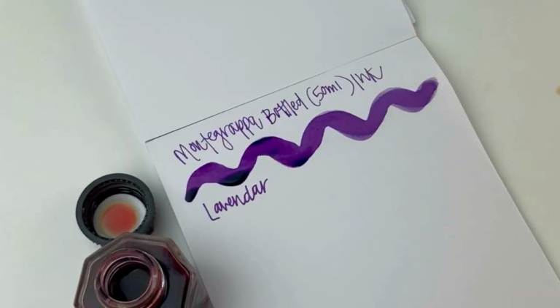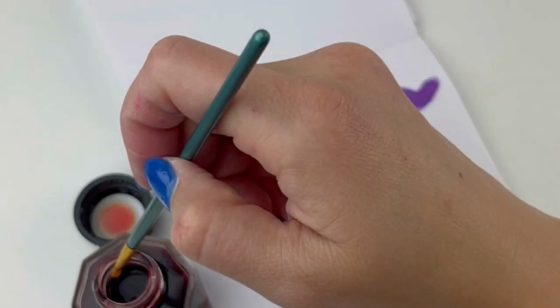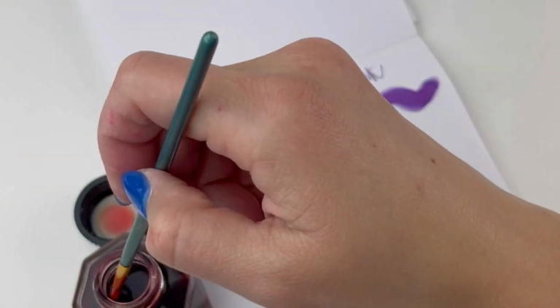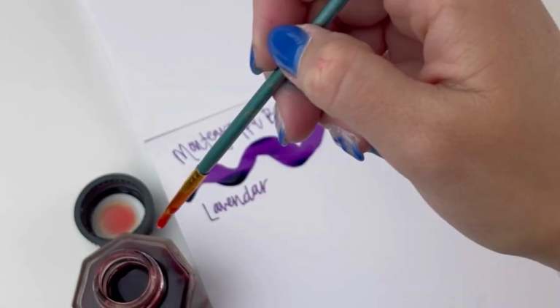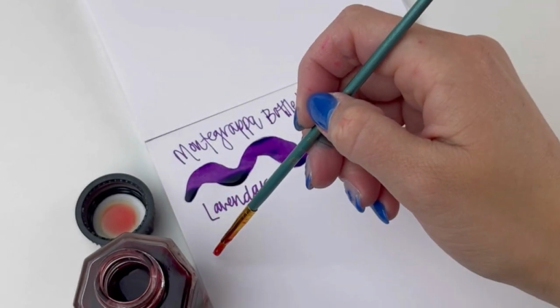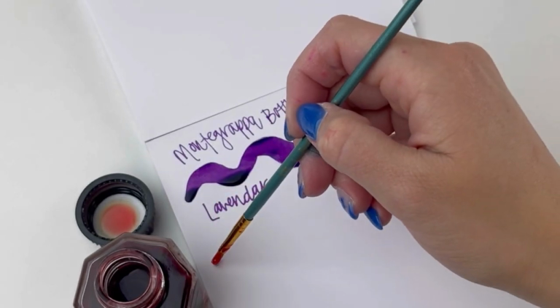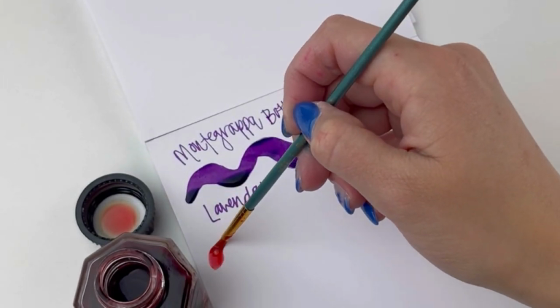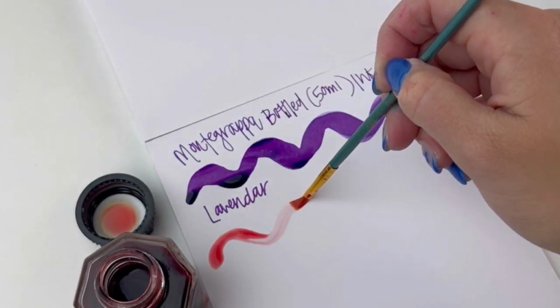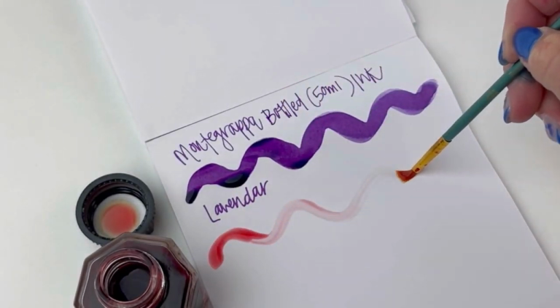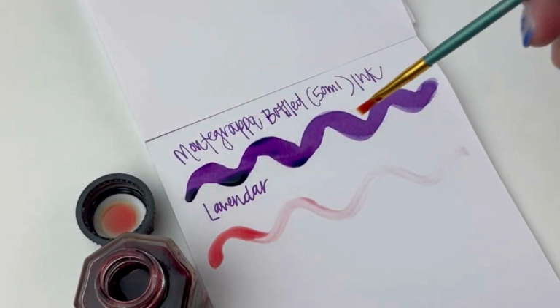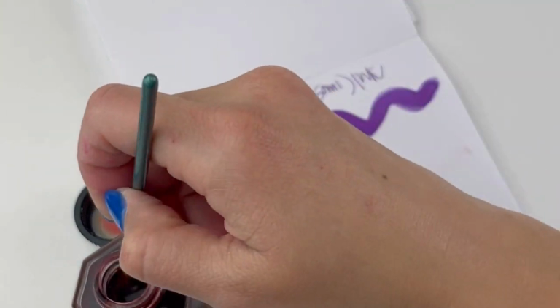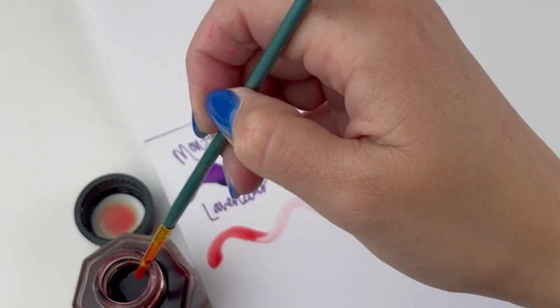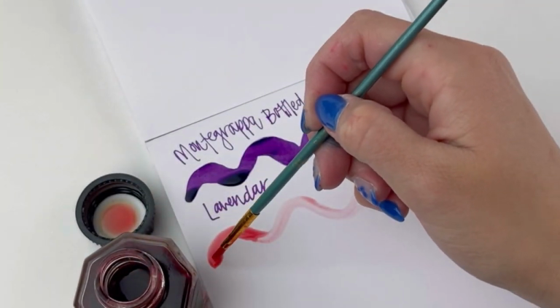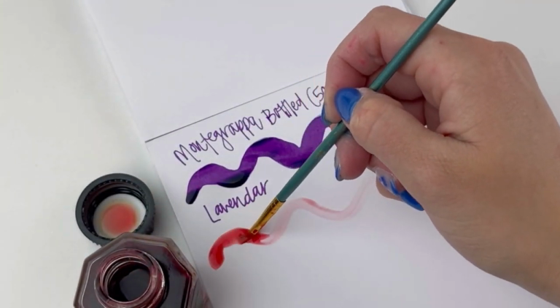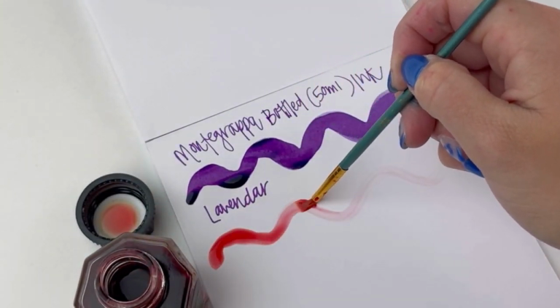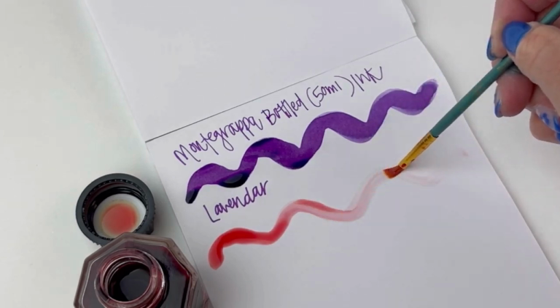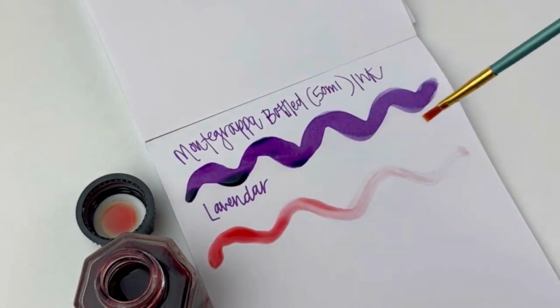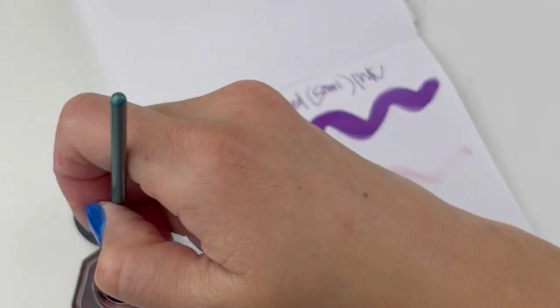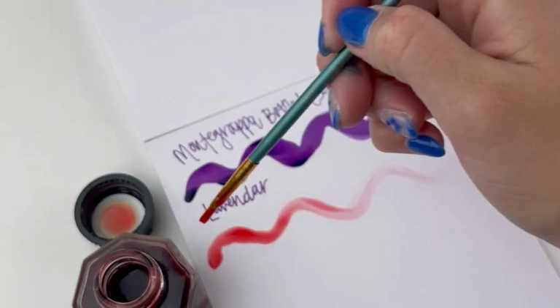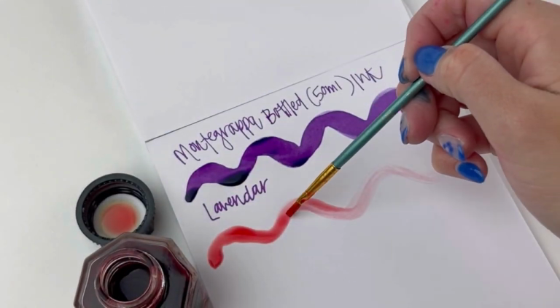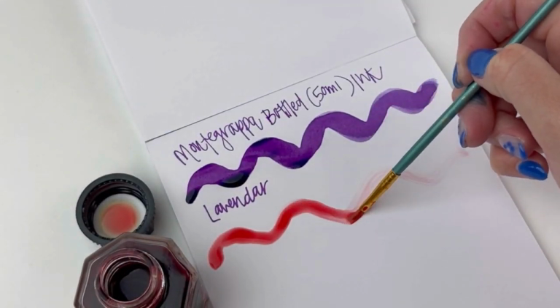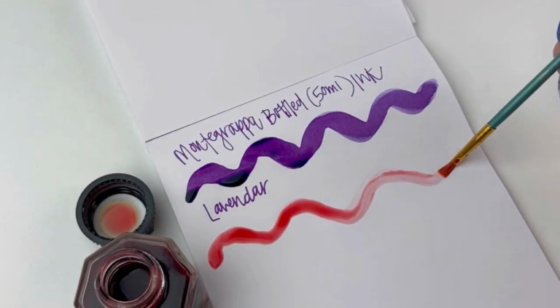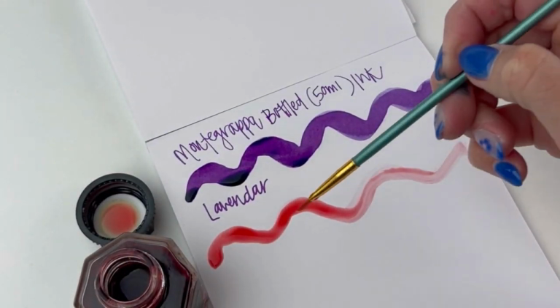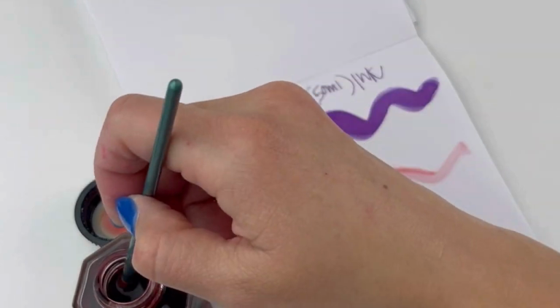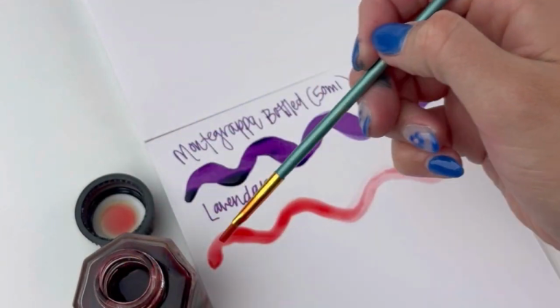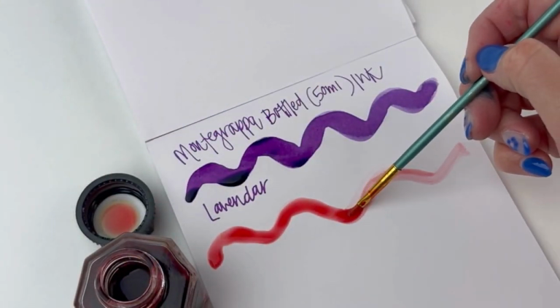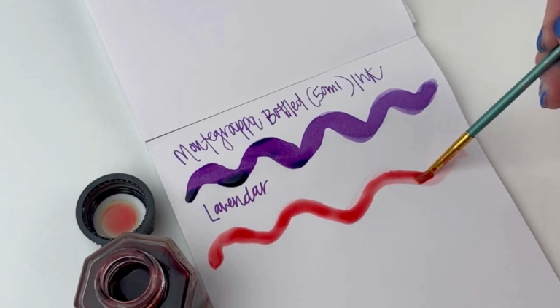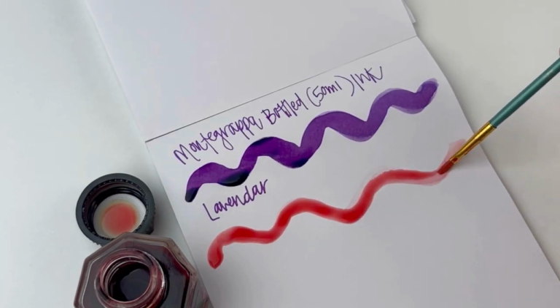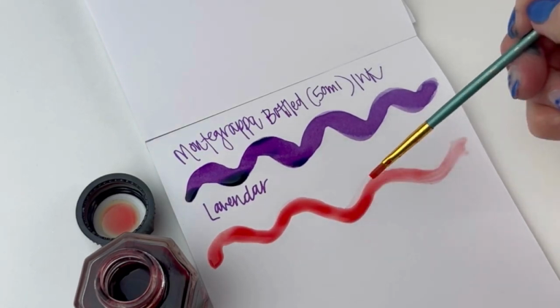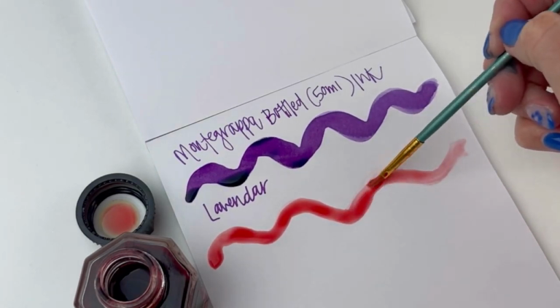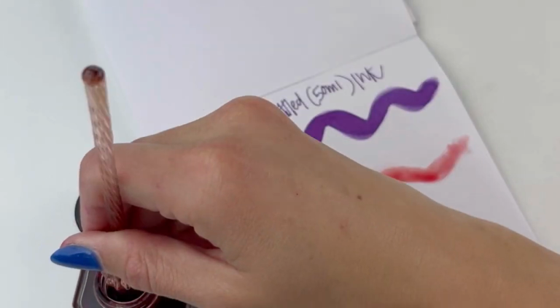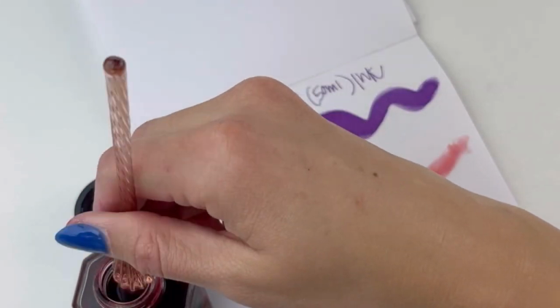It is so nice when ink bottles have a wide mouth because there is nothing more annoying than not being able to fit a brush or a pen into the bottle. This next color is Salmon — it's a really pretty pinkish ink with red undertones.